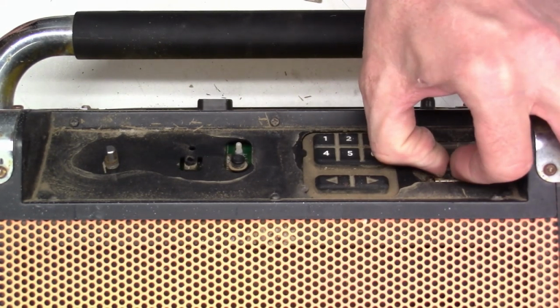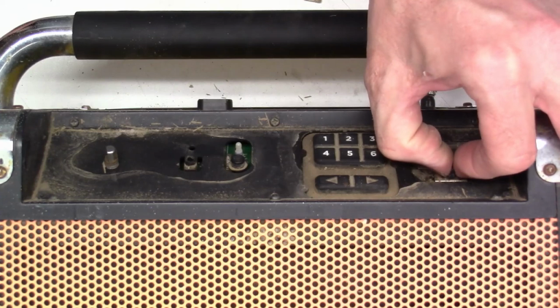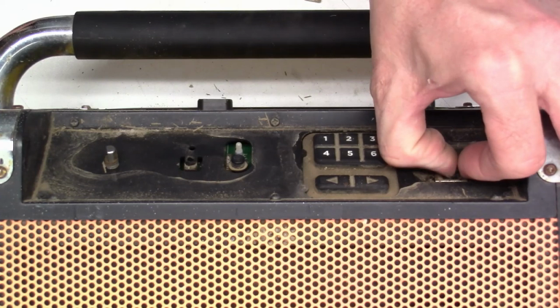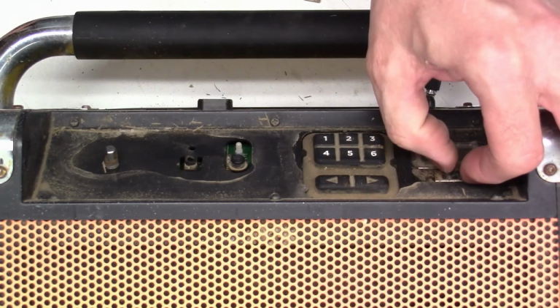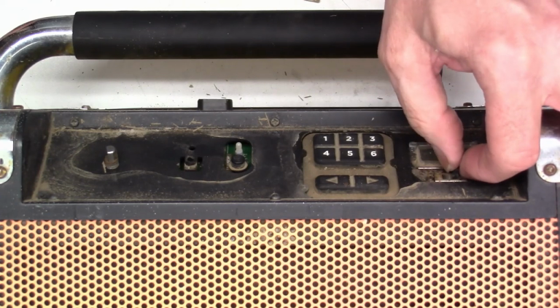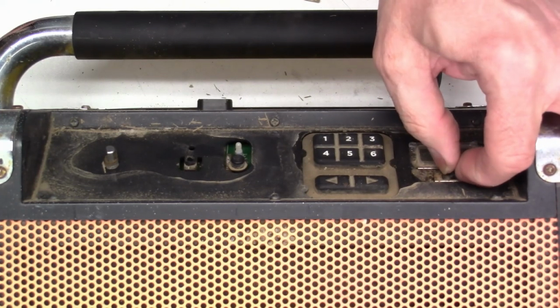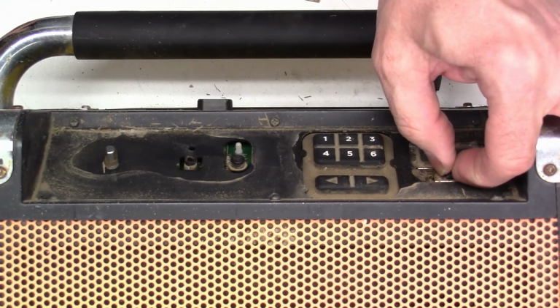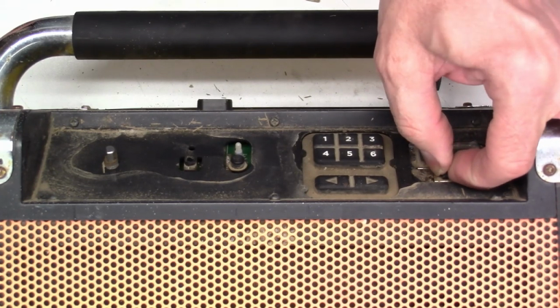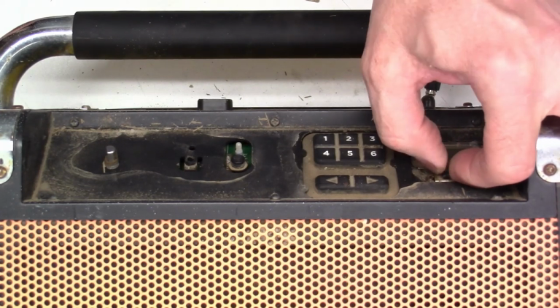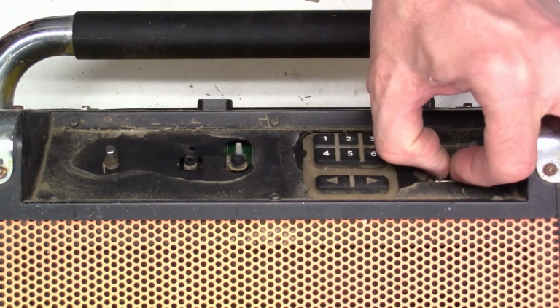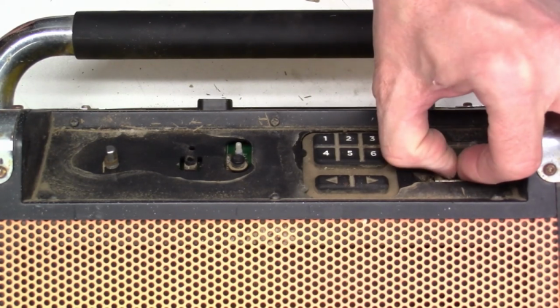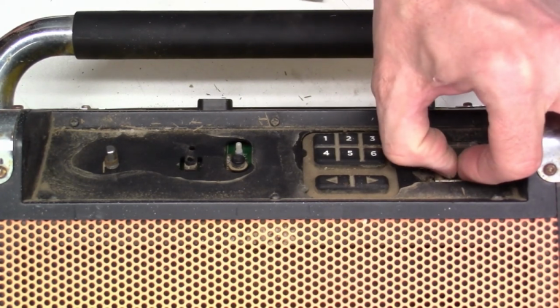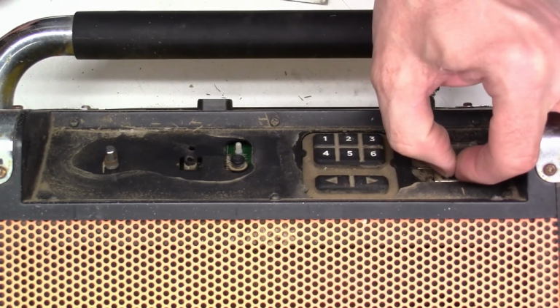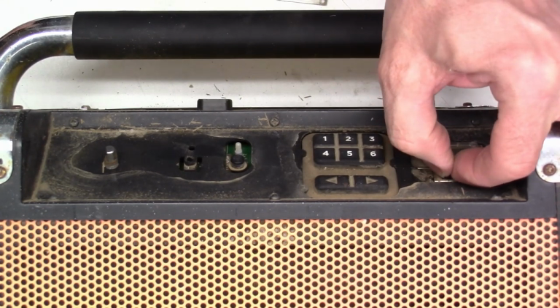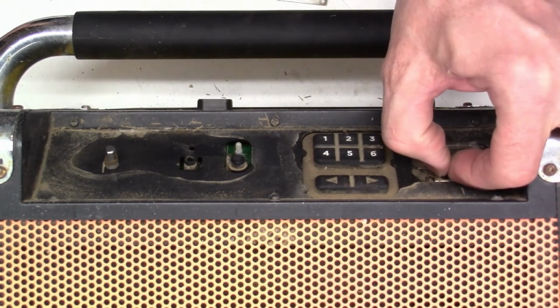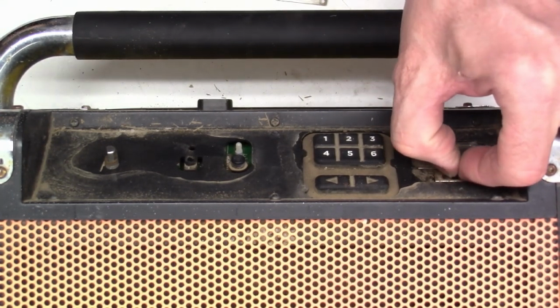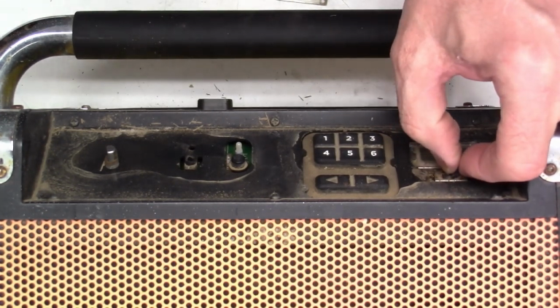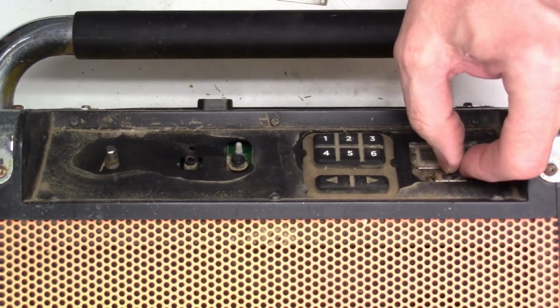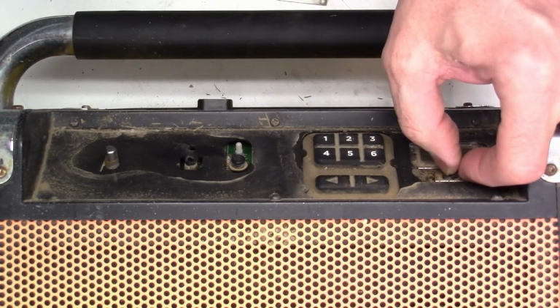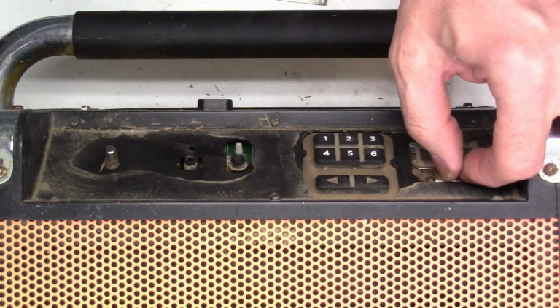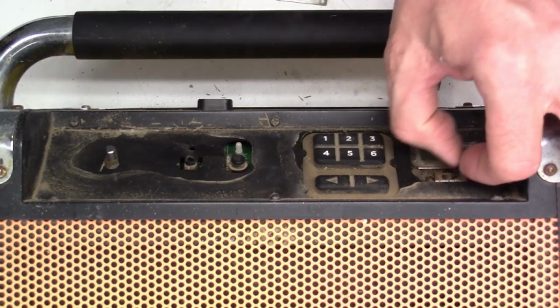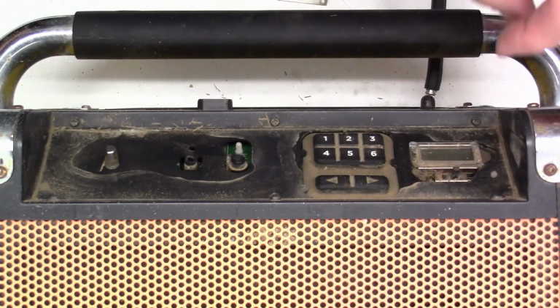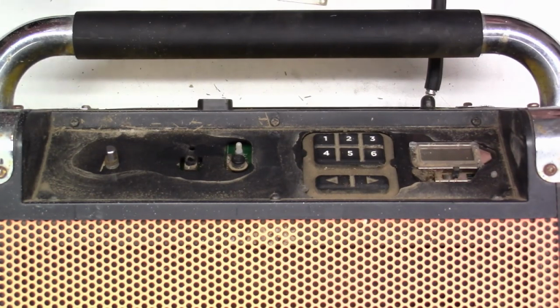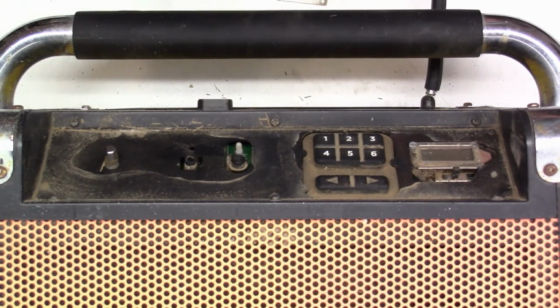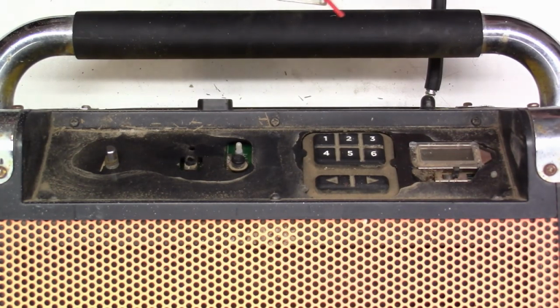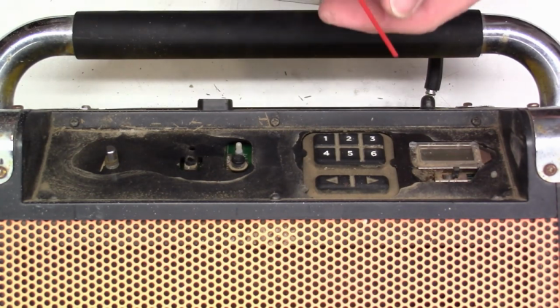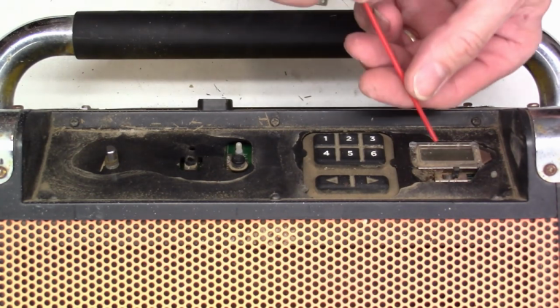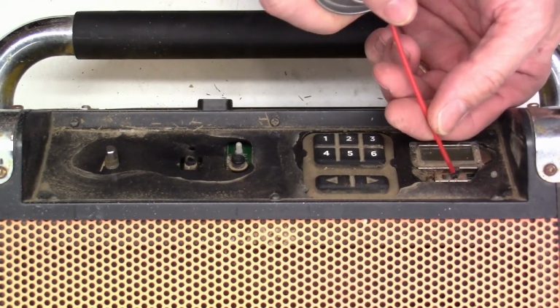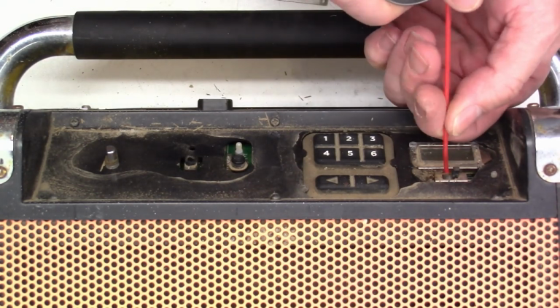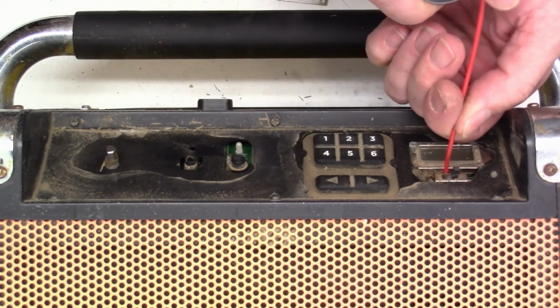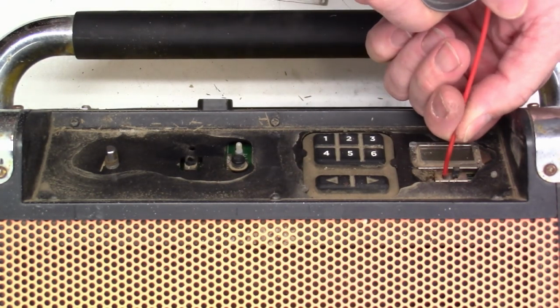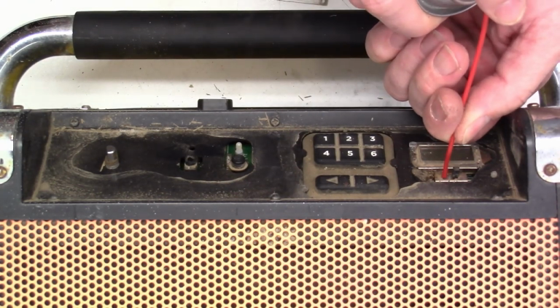The switch is still hard to work. It's very dirty. Let's spray some deoxidant.